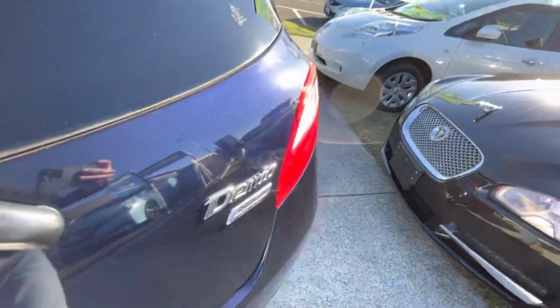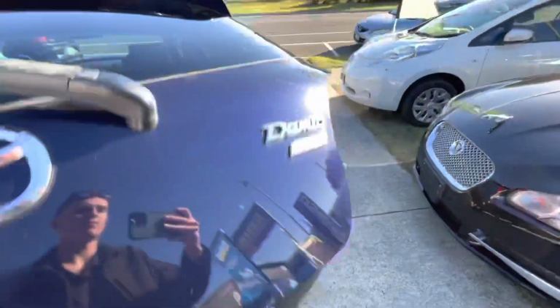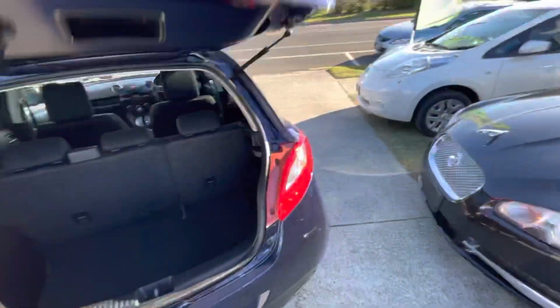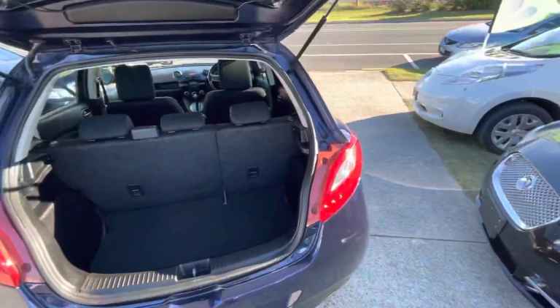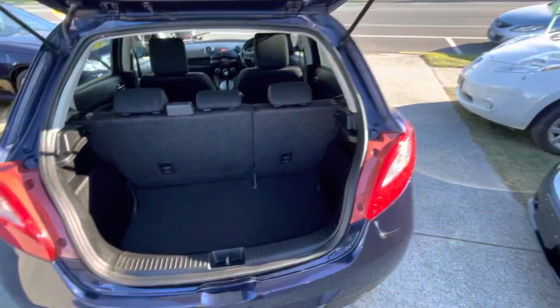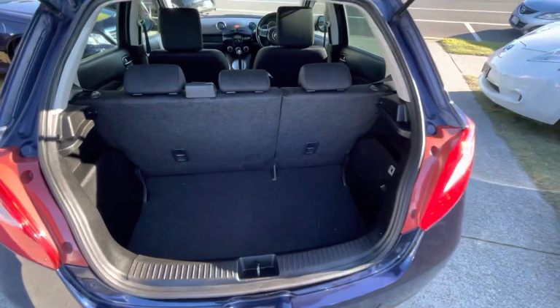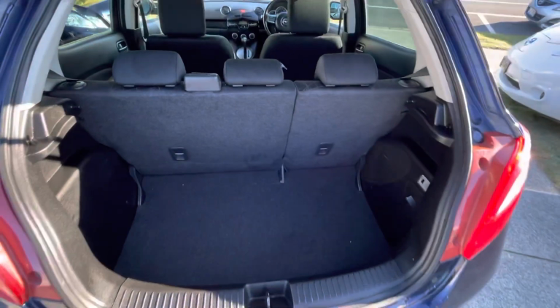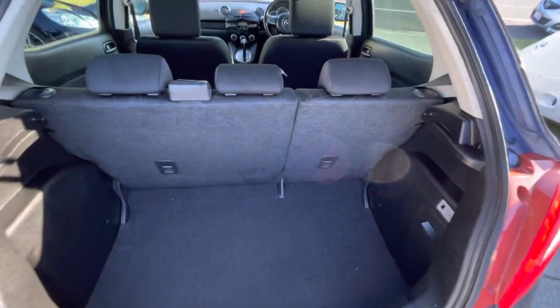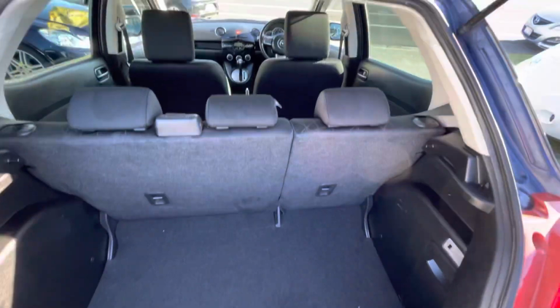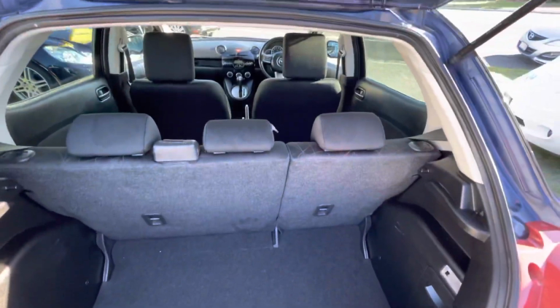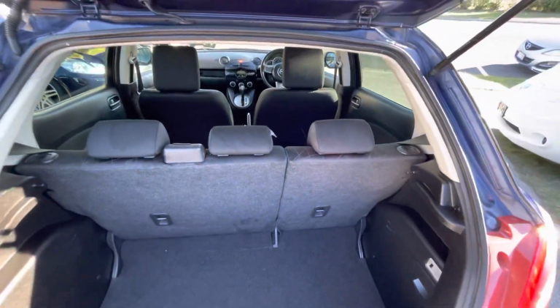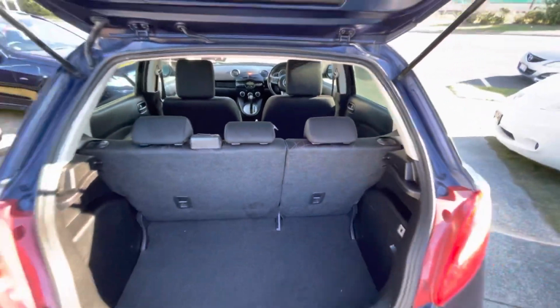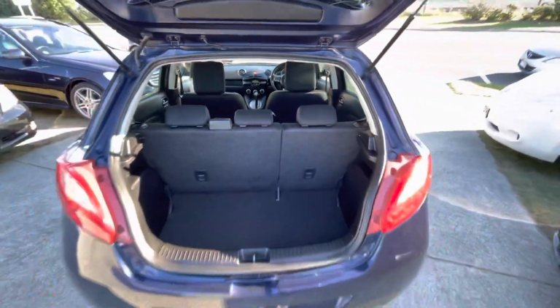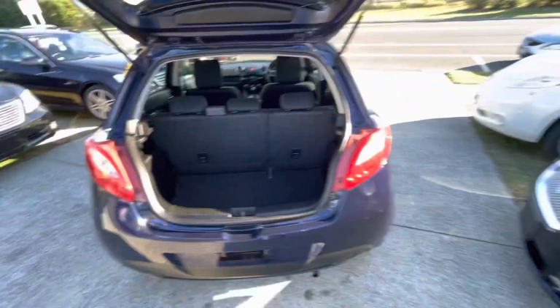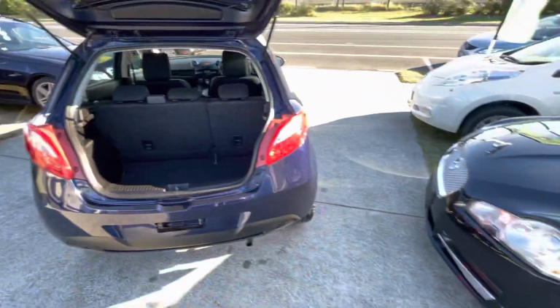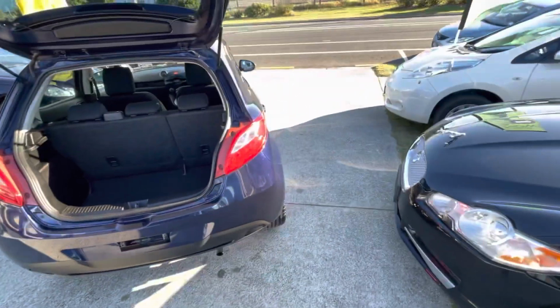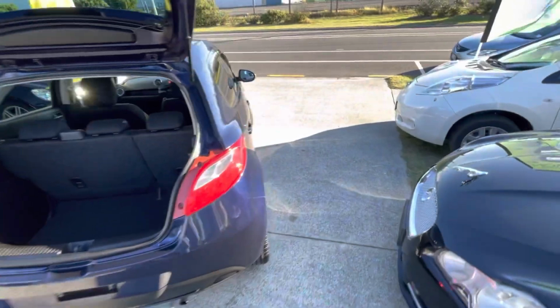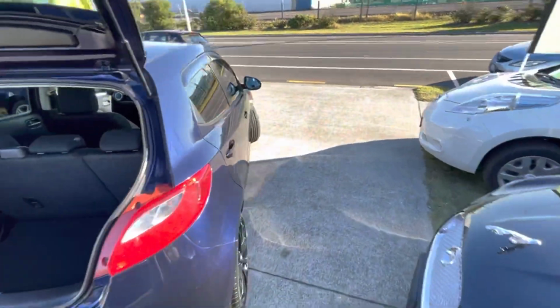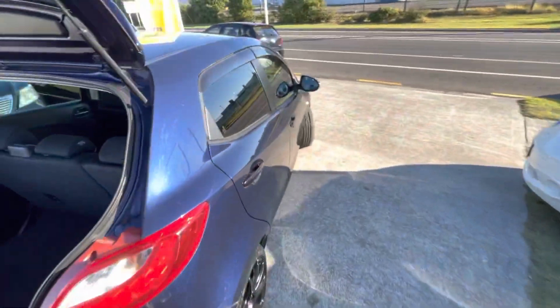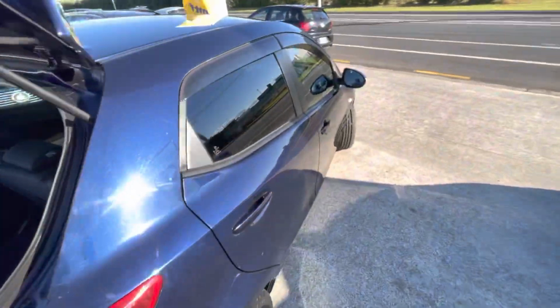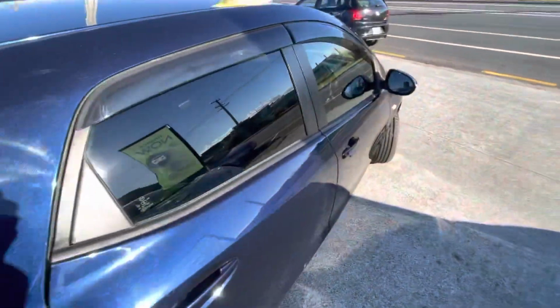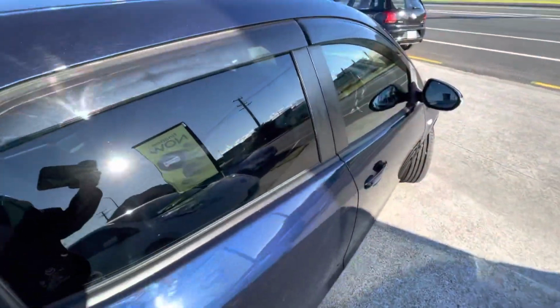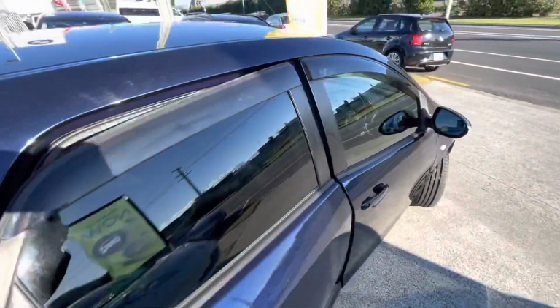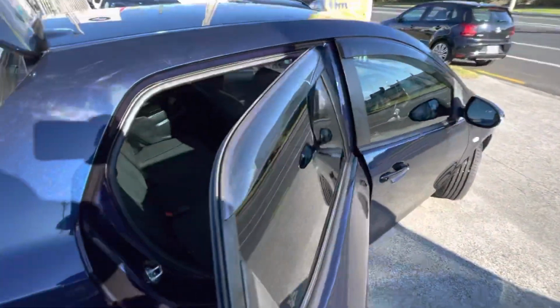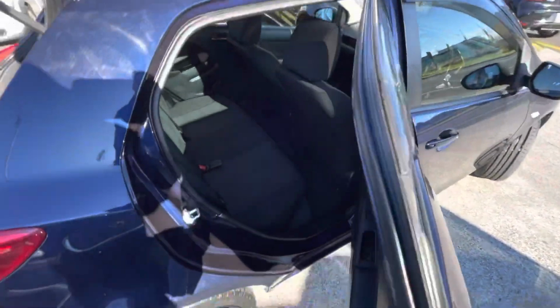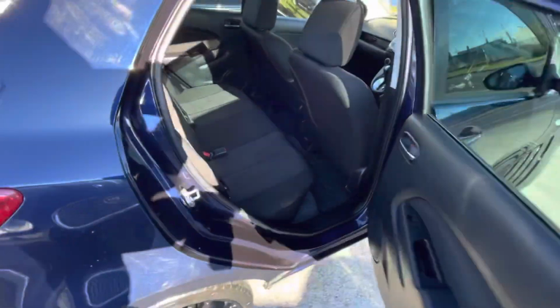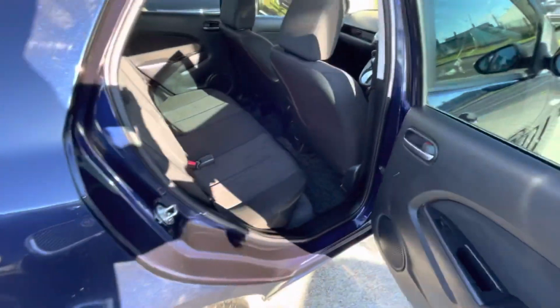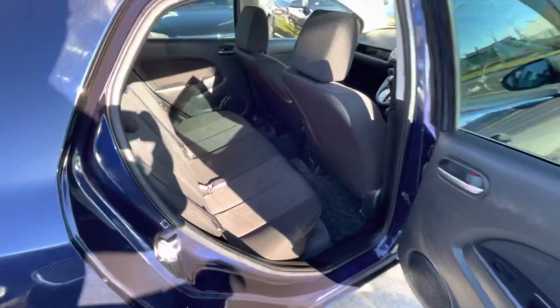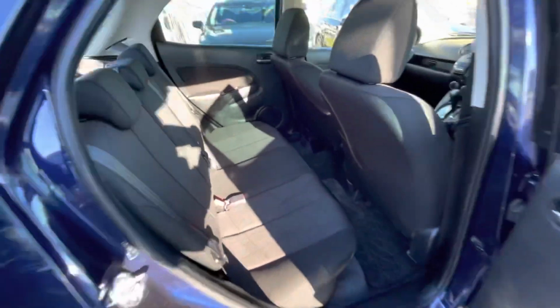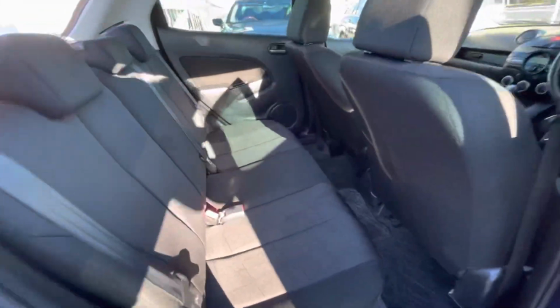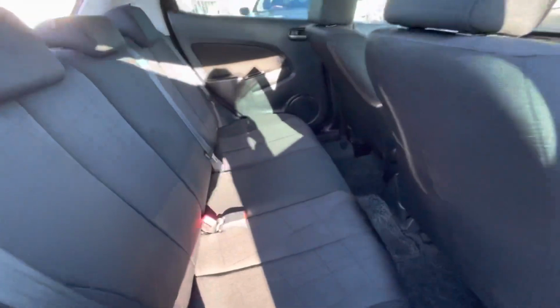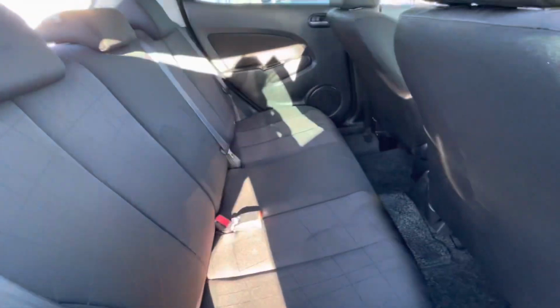Absolutely mint little car inside and out. Spectacular fuel economy, and a nice dark interior.